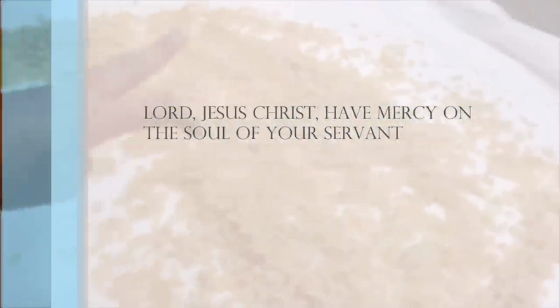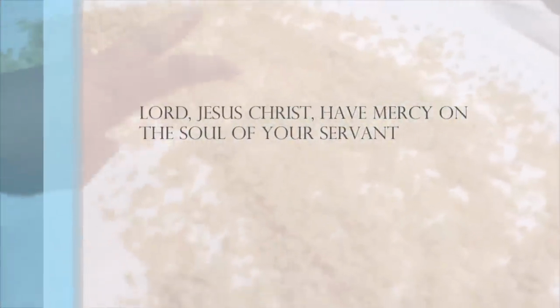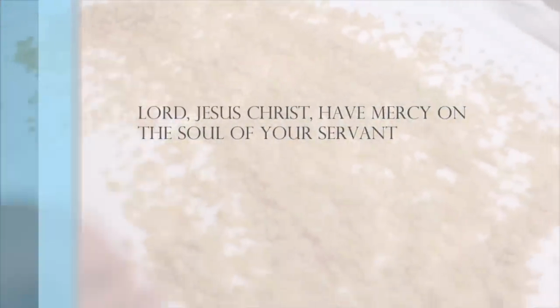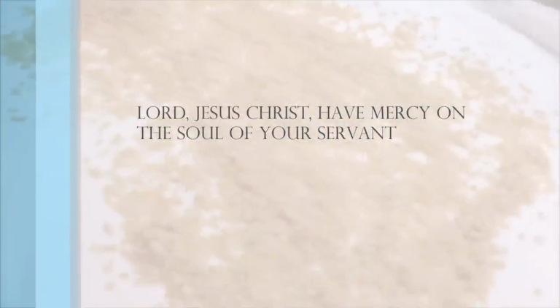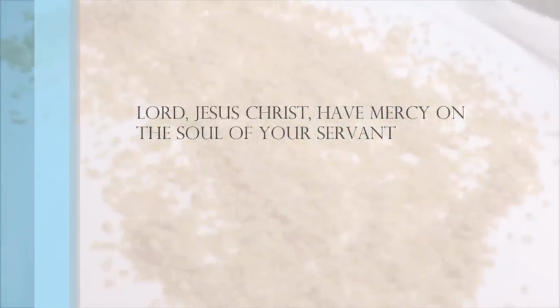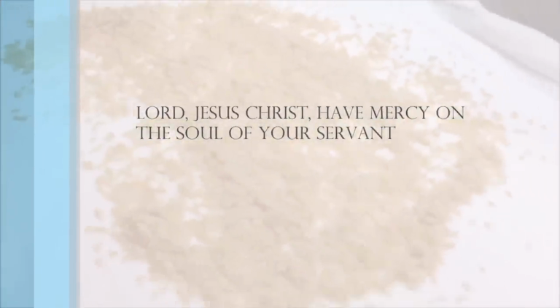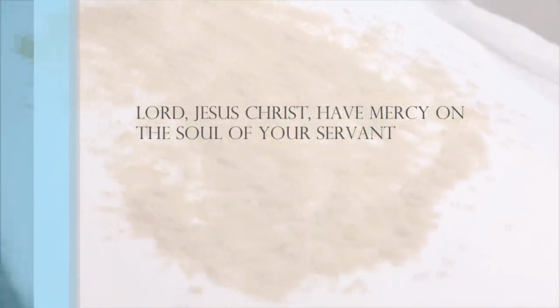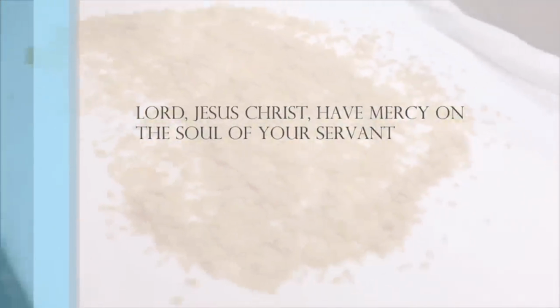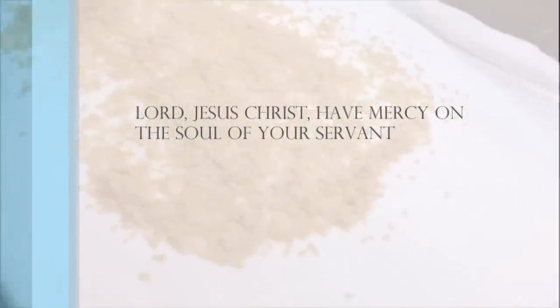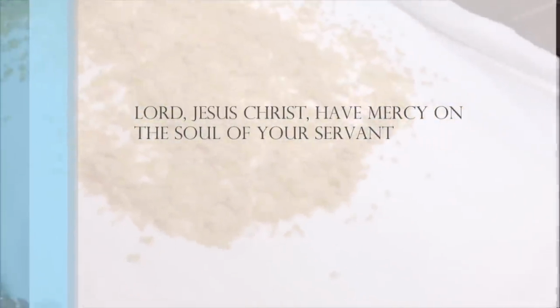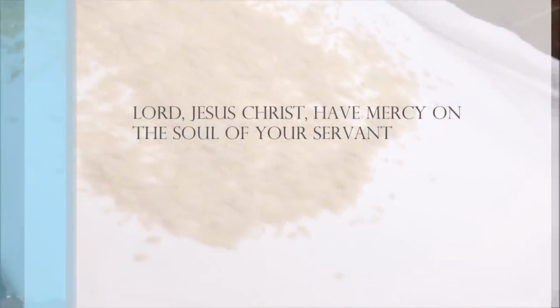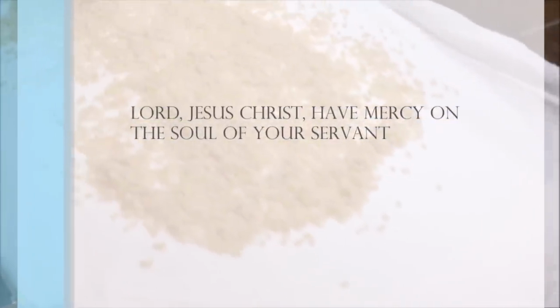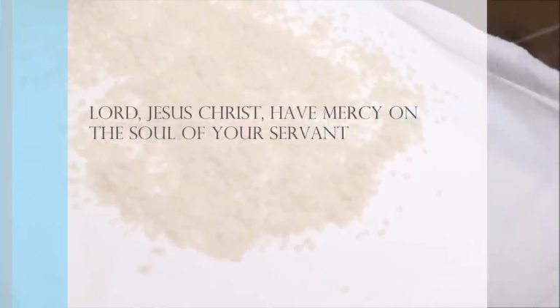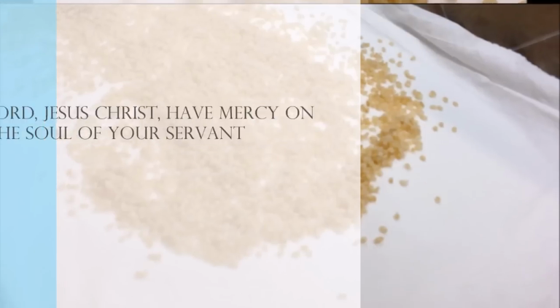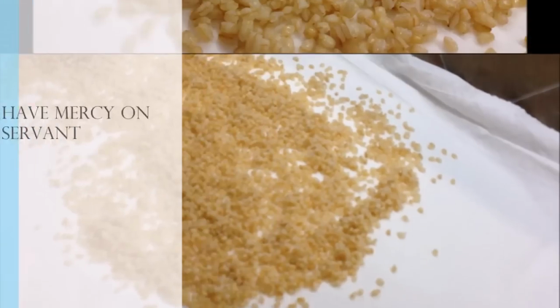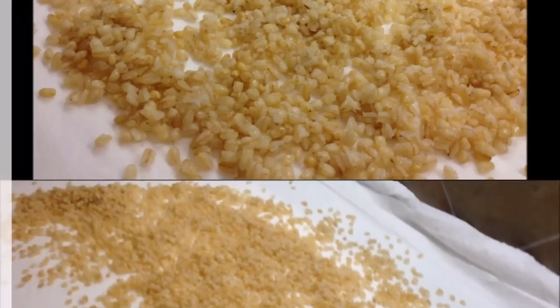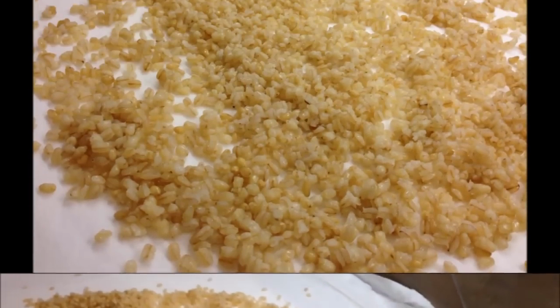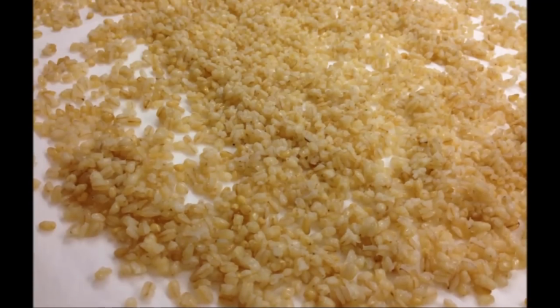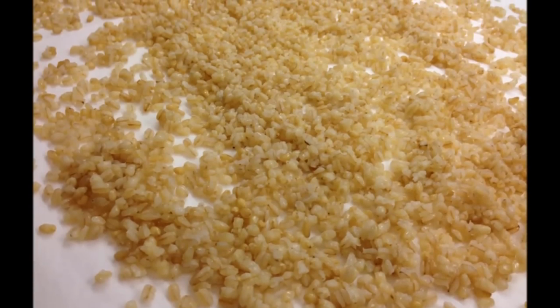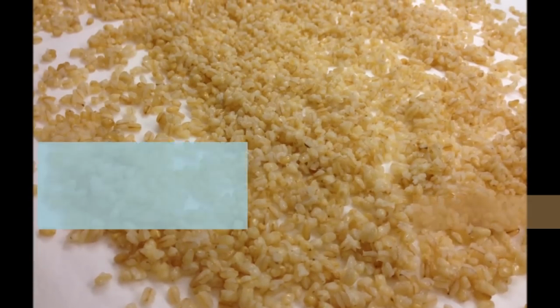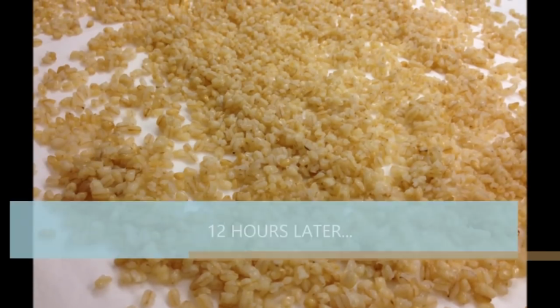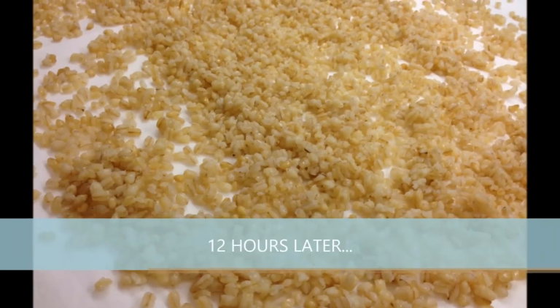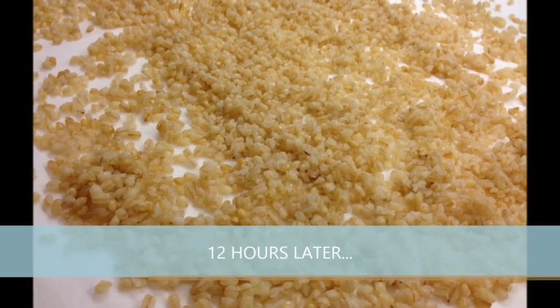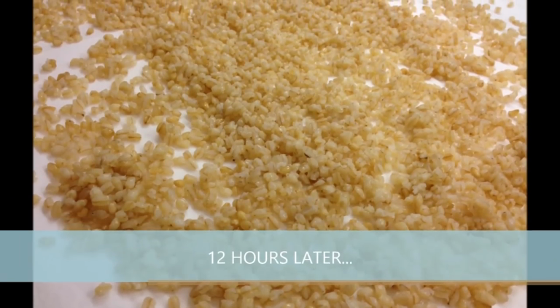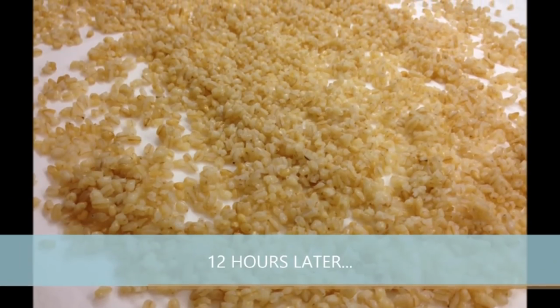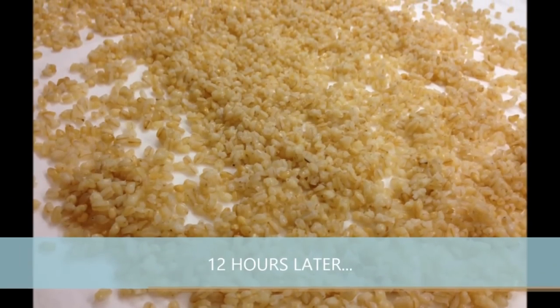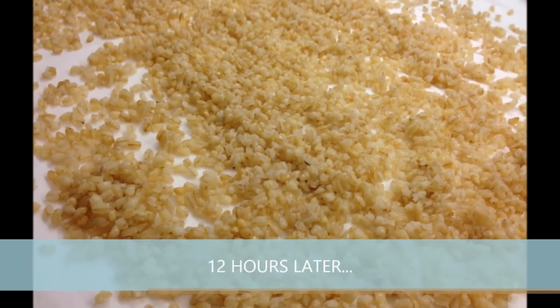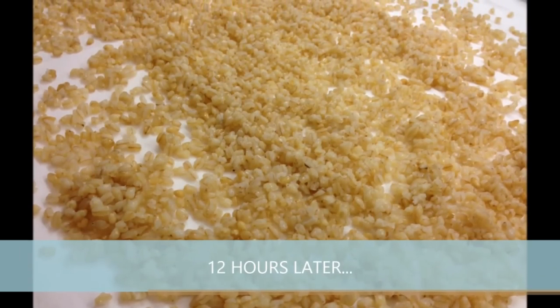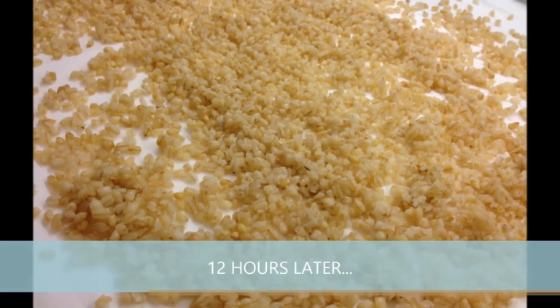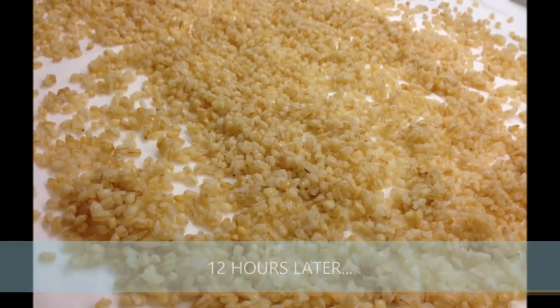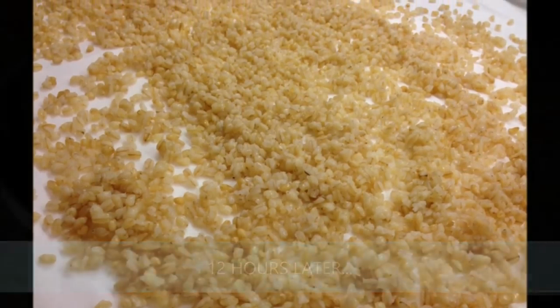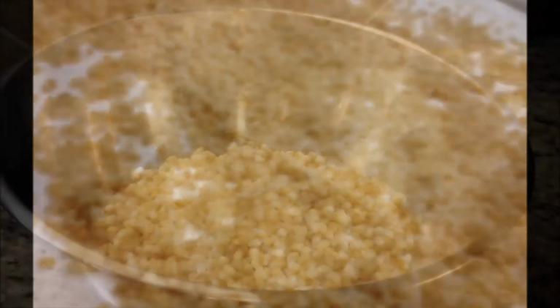Lord Jesus Christ, have mercy on the soul of your servant. Wait 12 hours or until the next day.